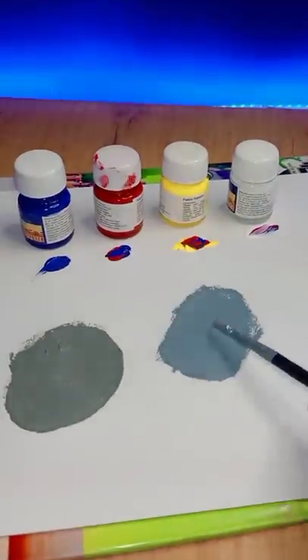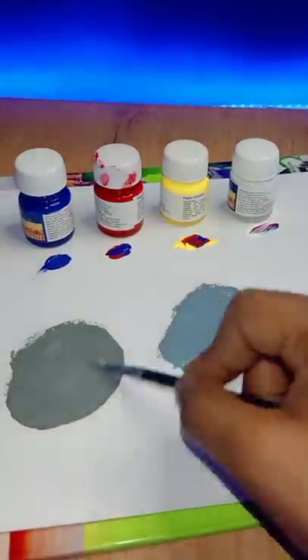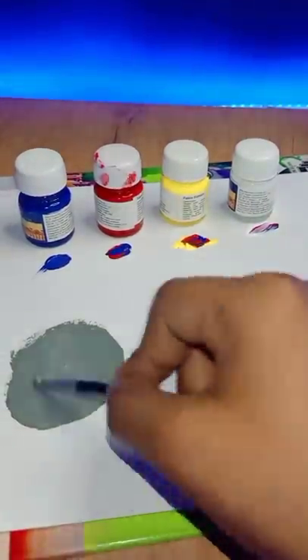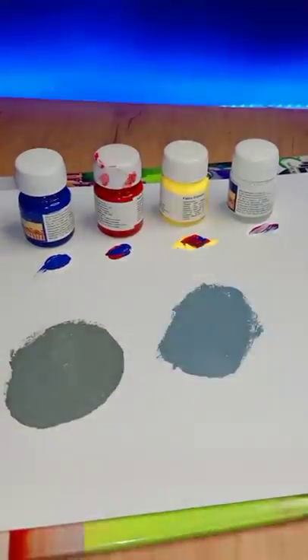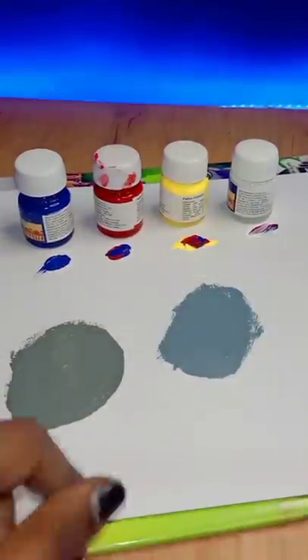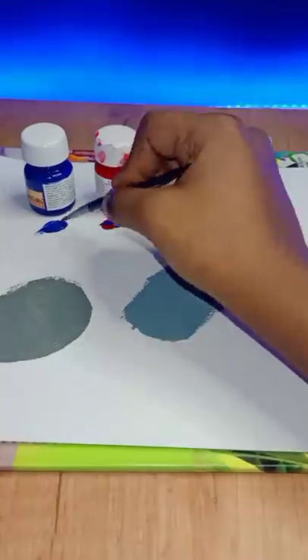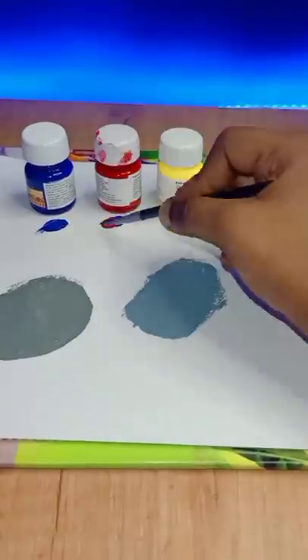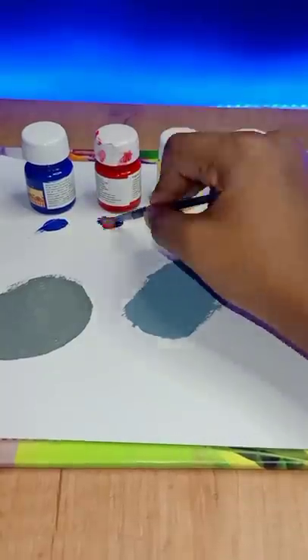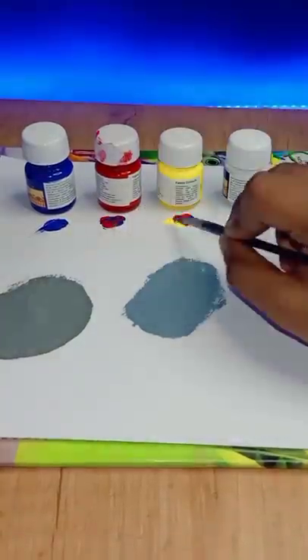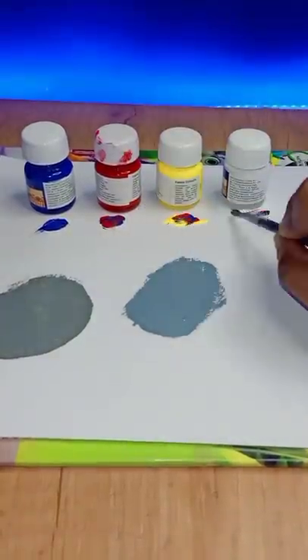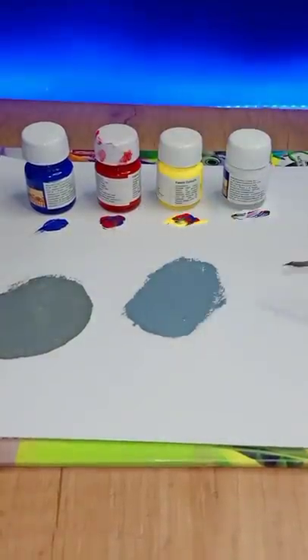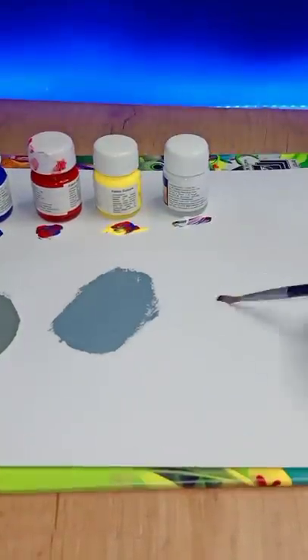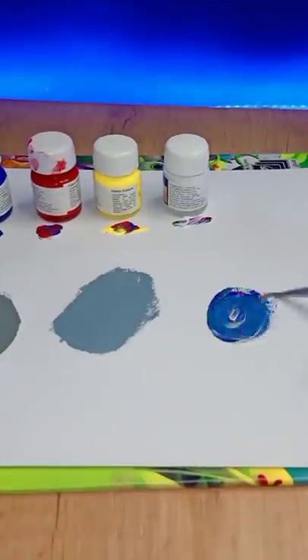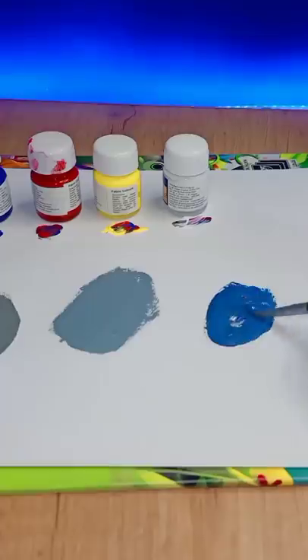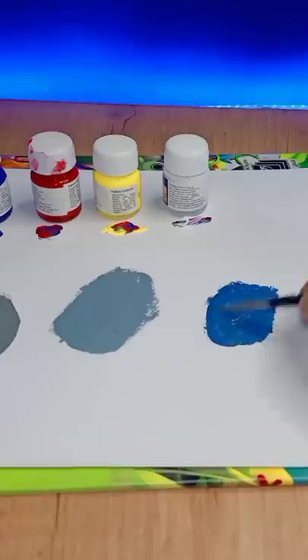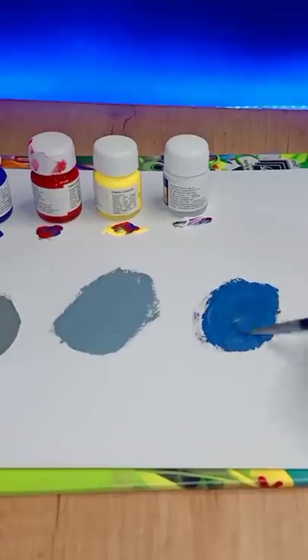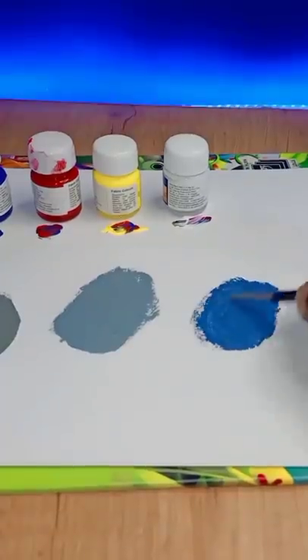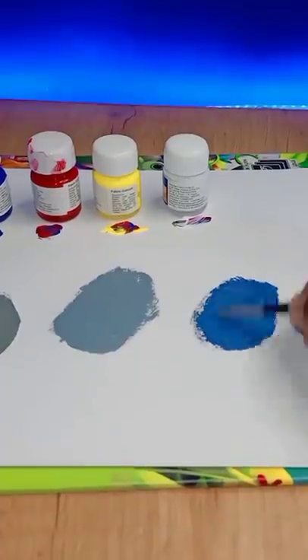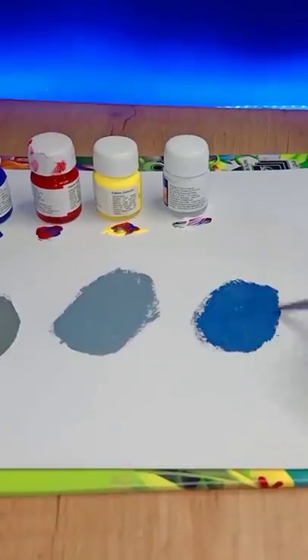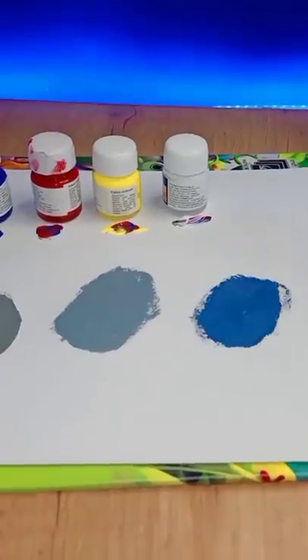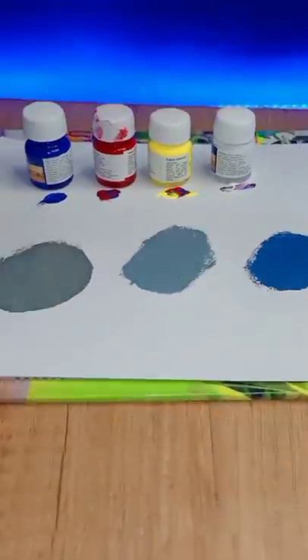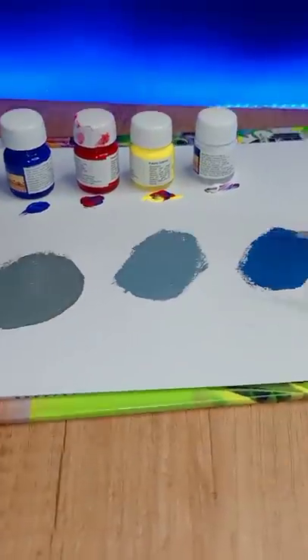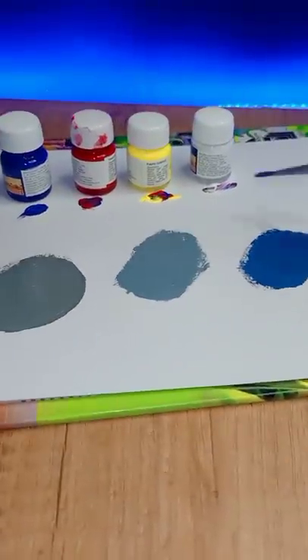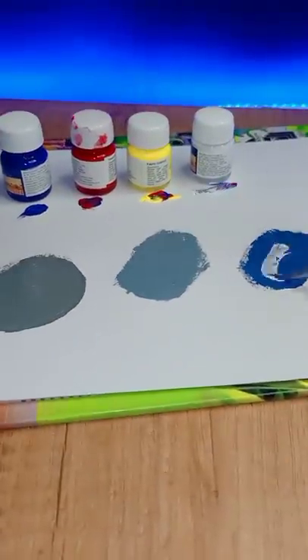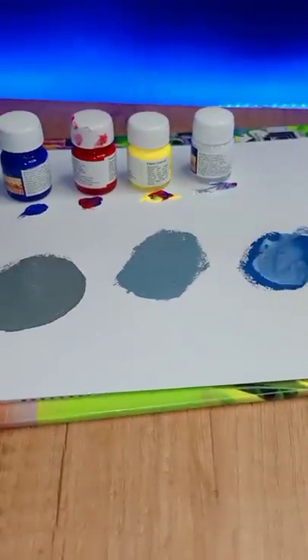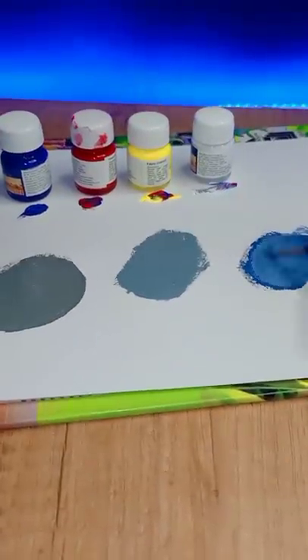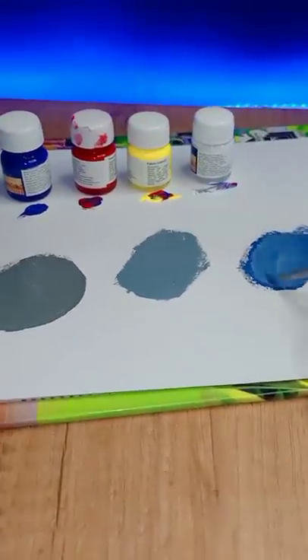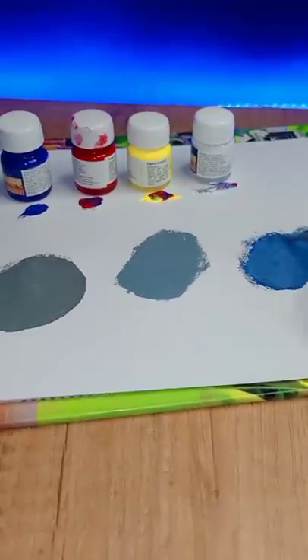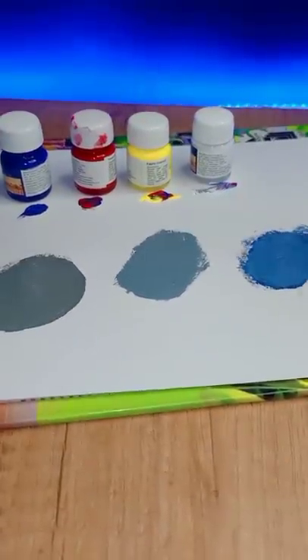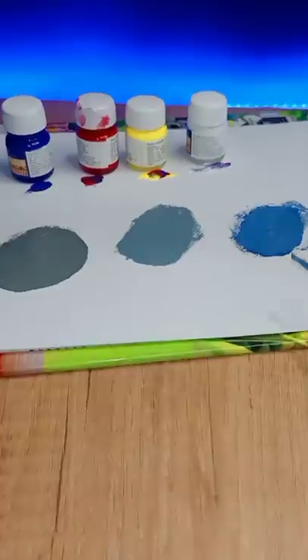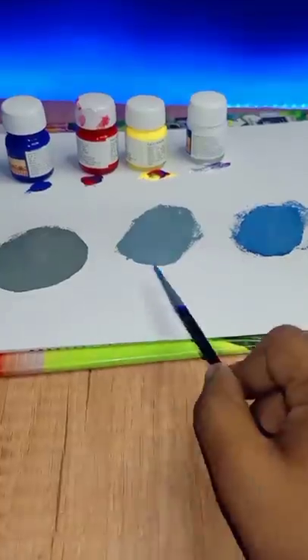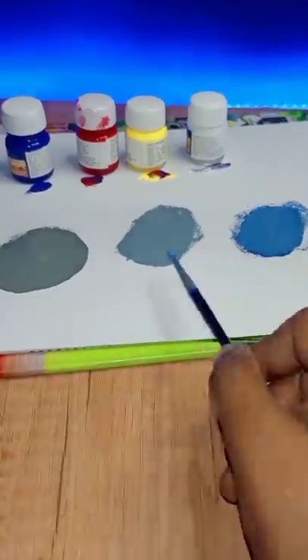What do you do? A little blue, red, yellow, white. Mix a little blue color. Add a little pink color. My favorite color is sky blue.